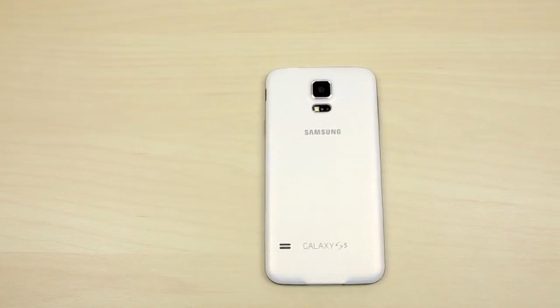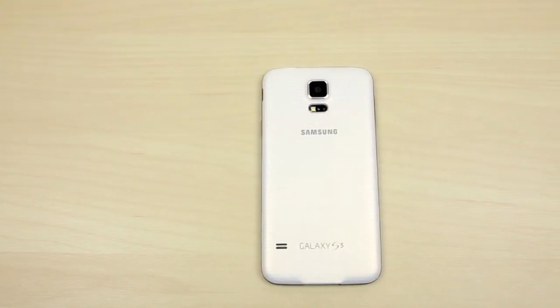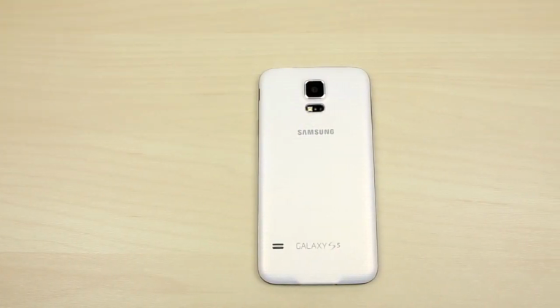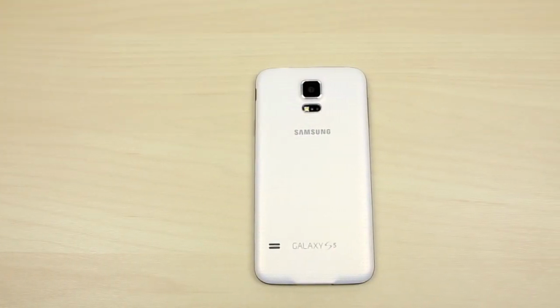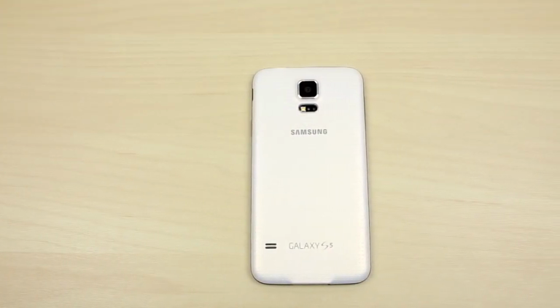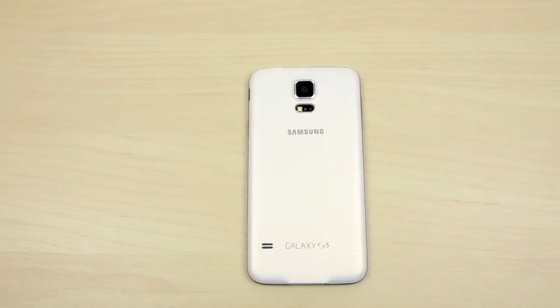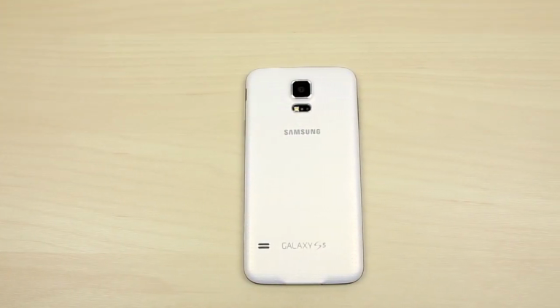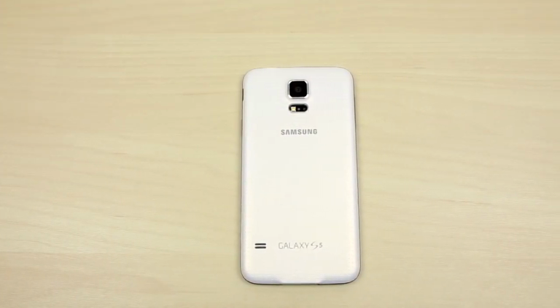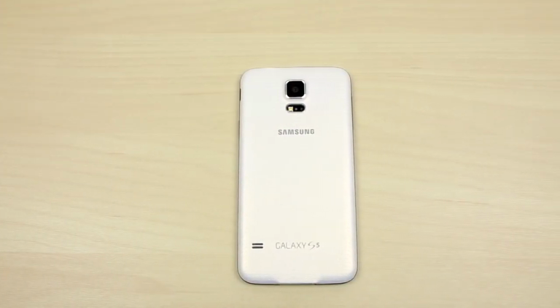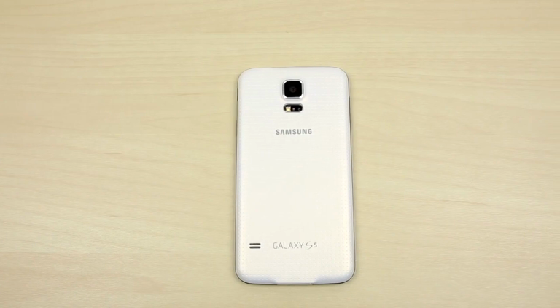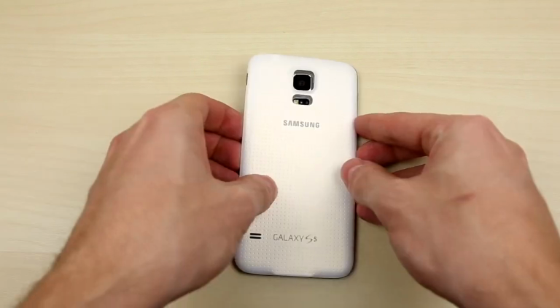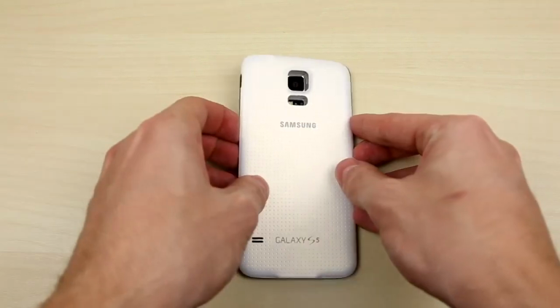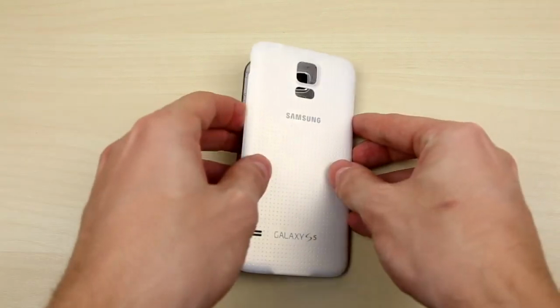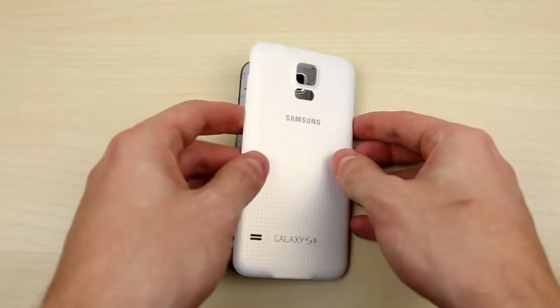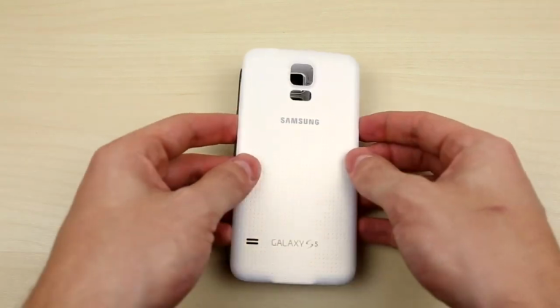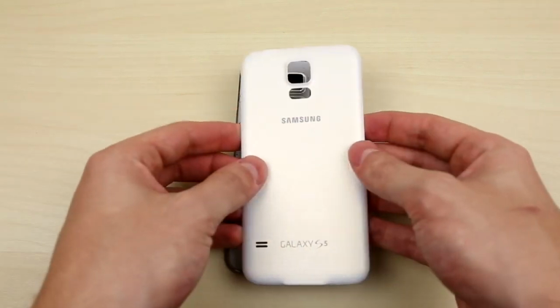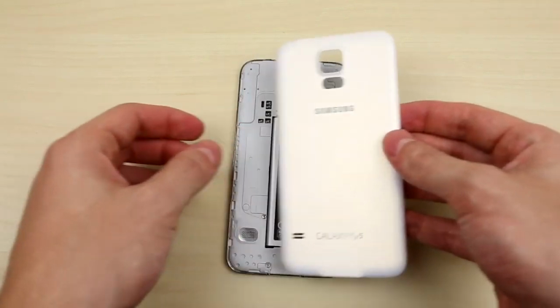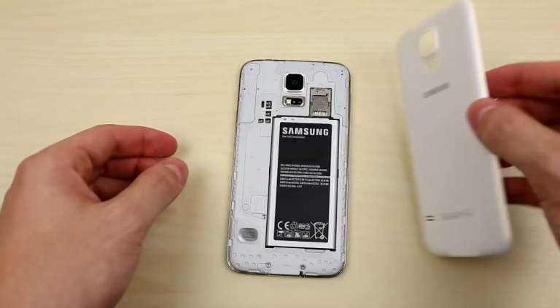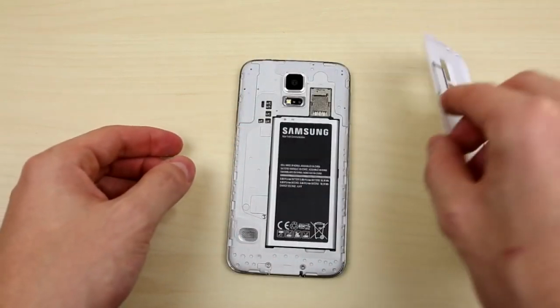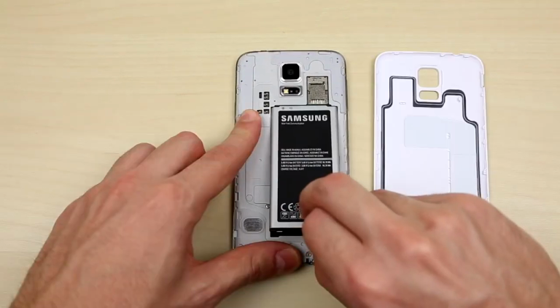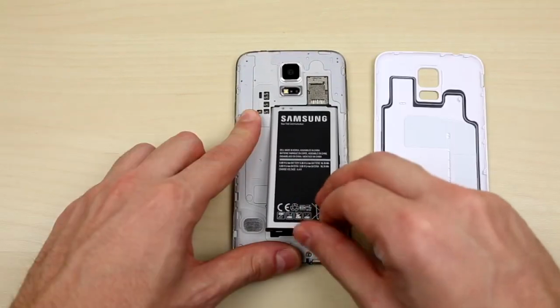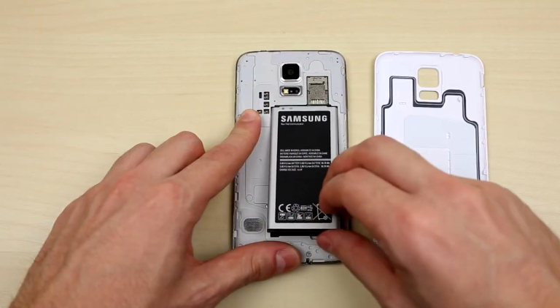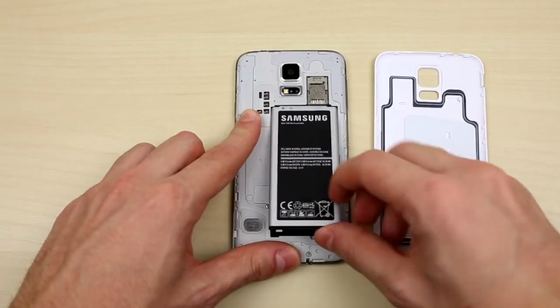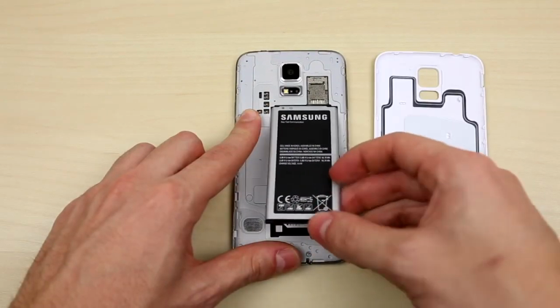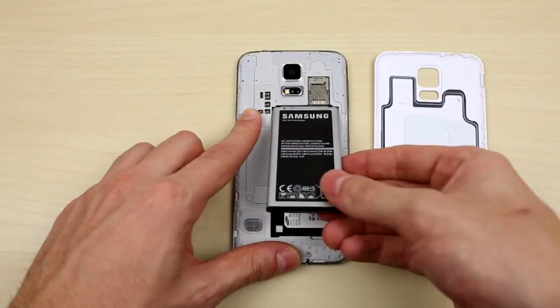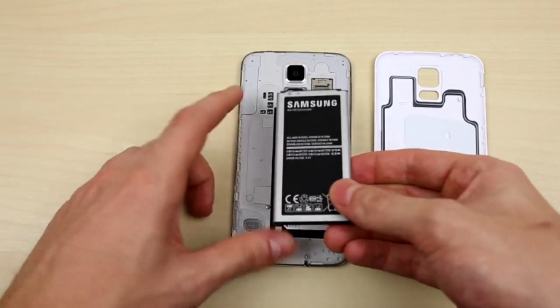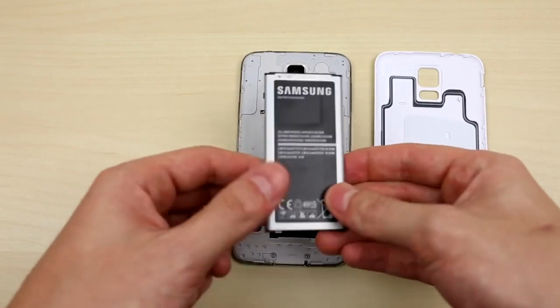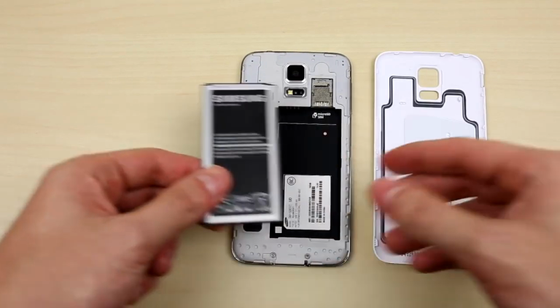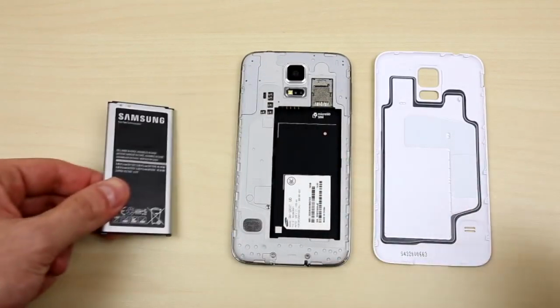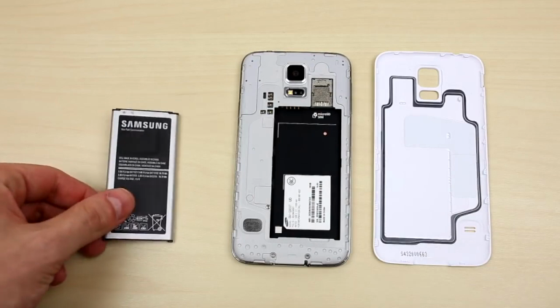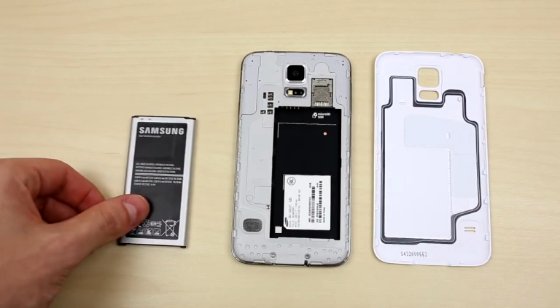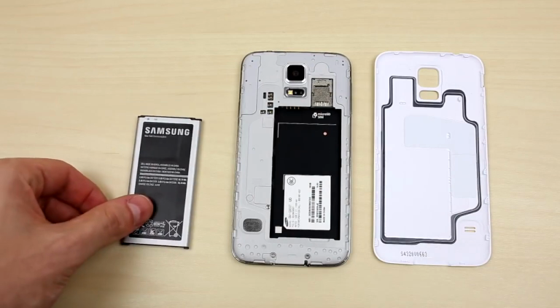Once you receive your unlock via email, it's time to unlock your device. So before we continue, make sure the phone is powered off. Next, go ahead and remove the back plate of the phone and the battery as well so you can gain access to the SIM tray.